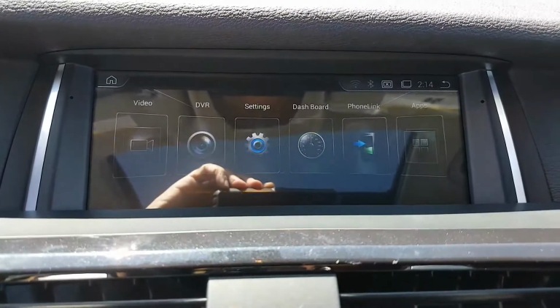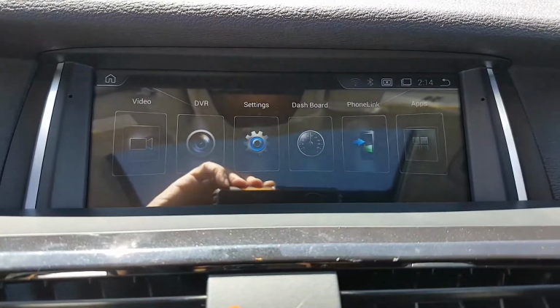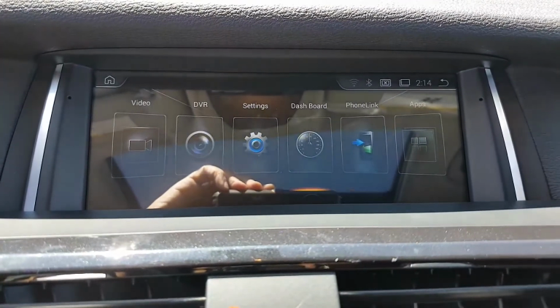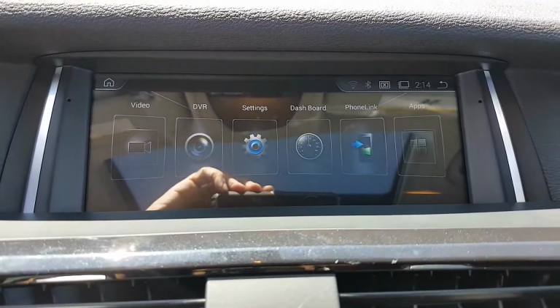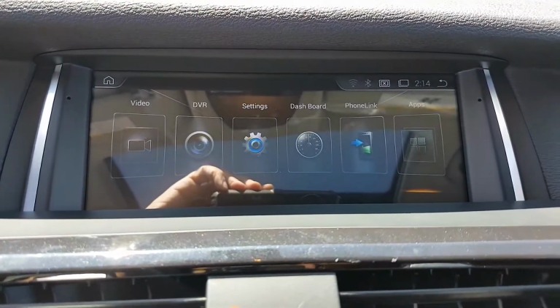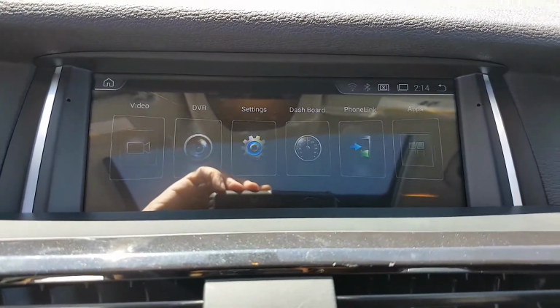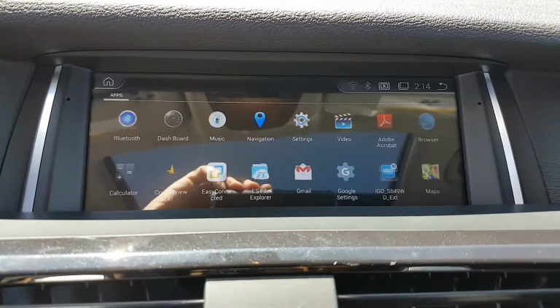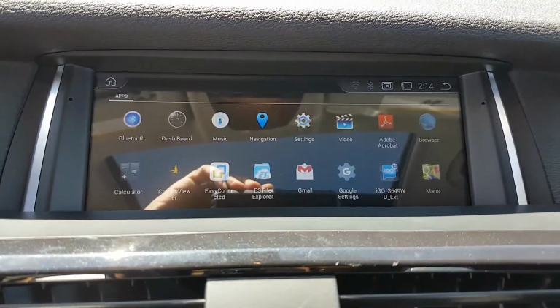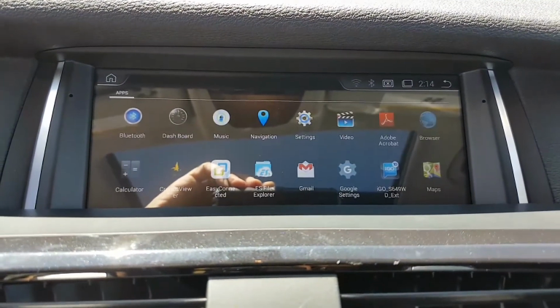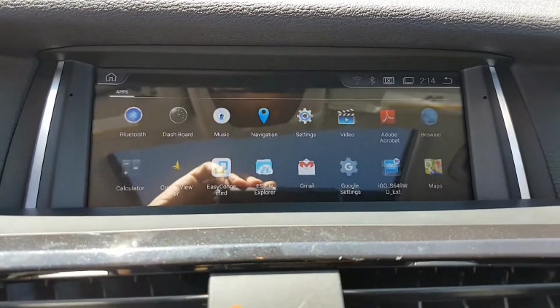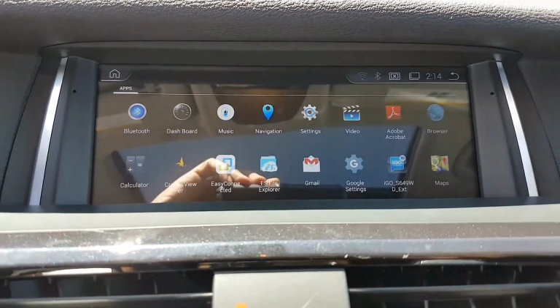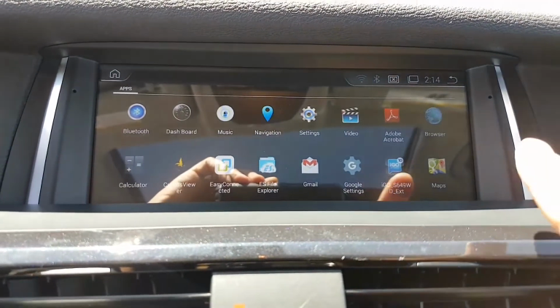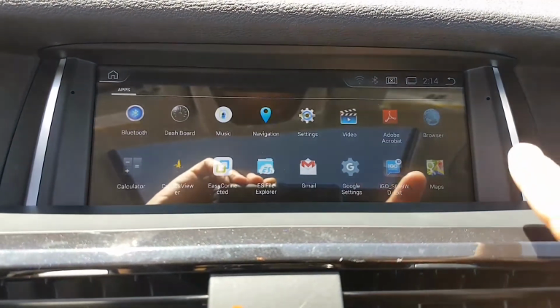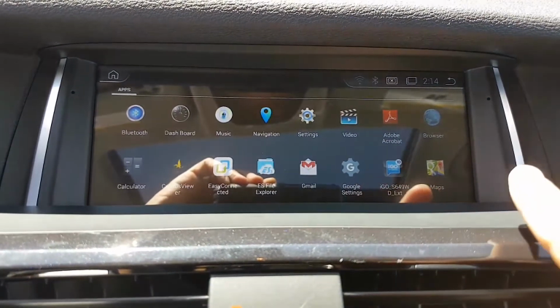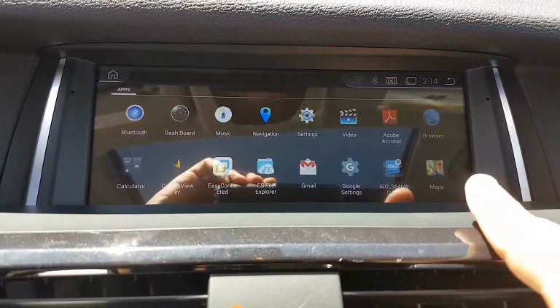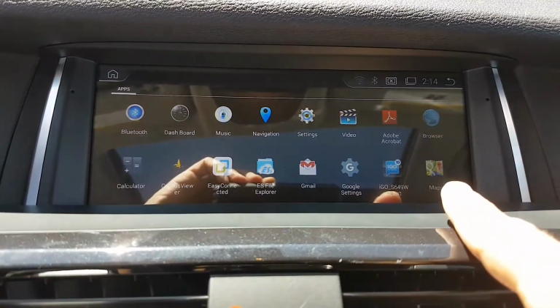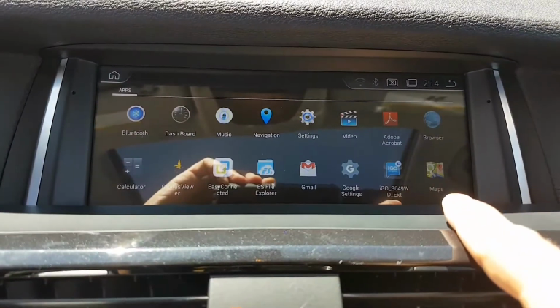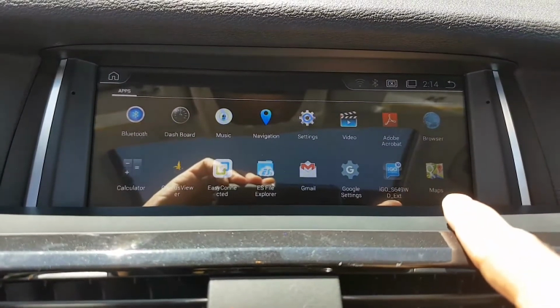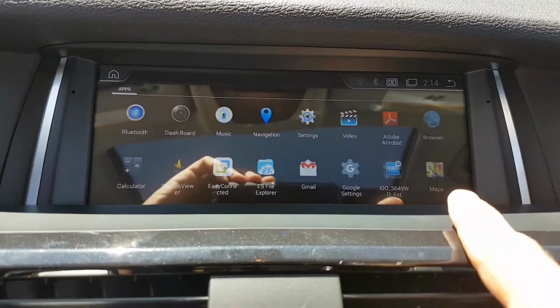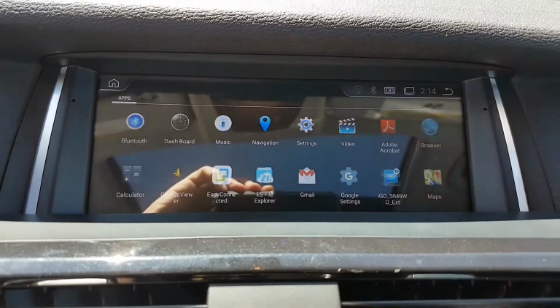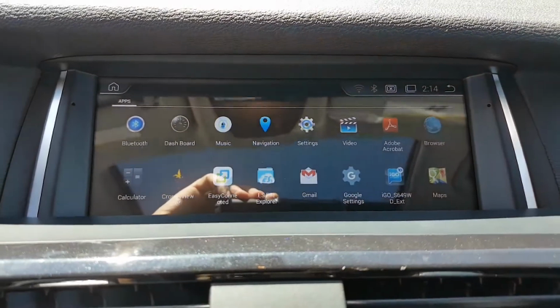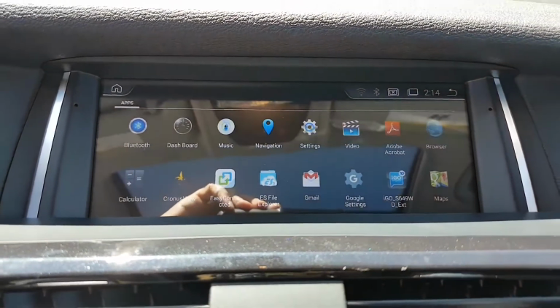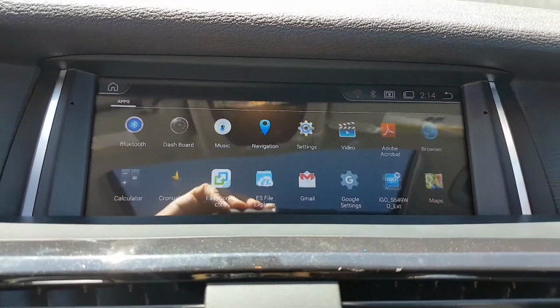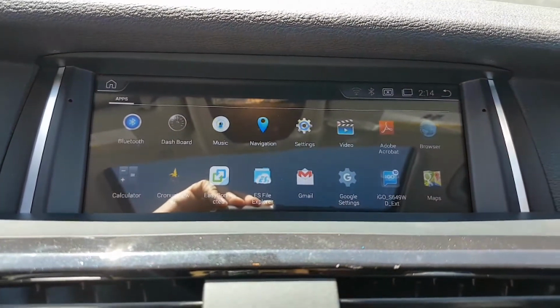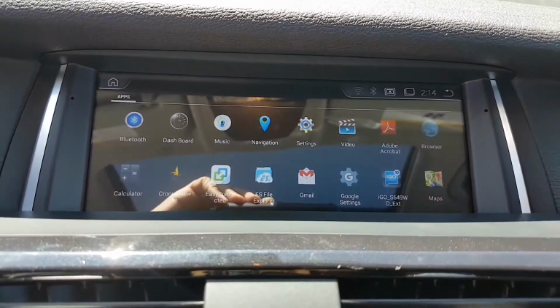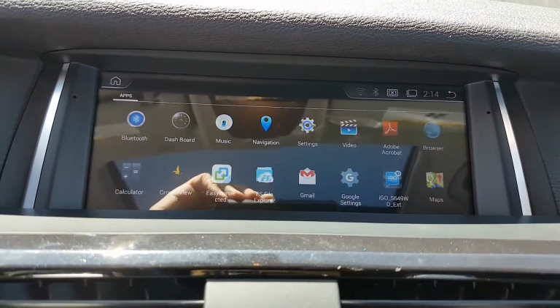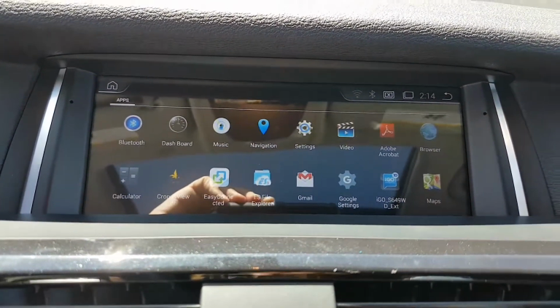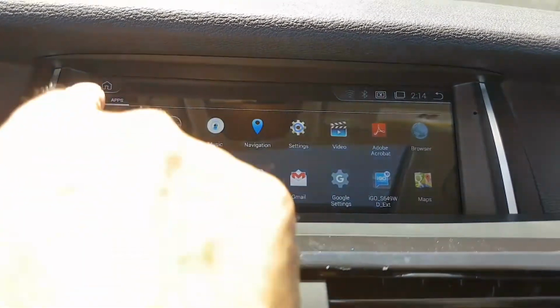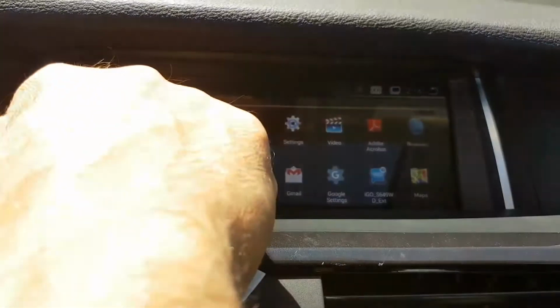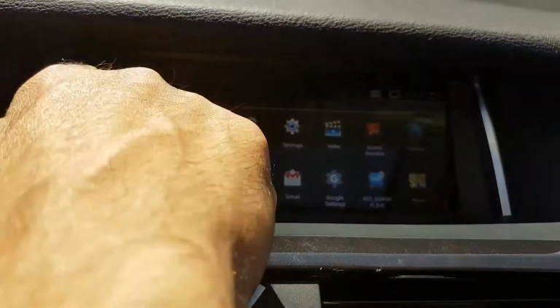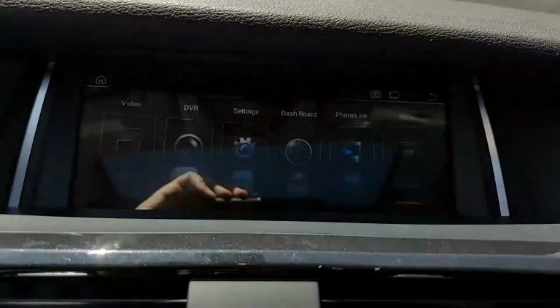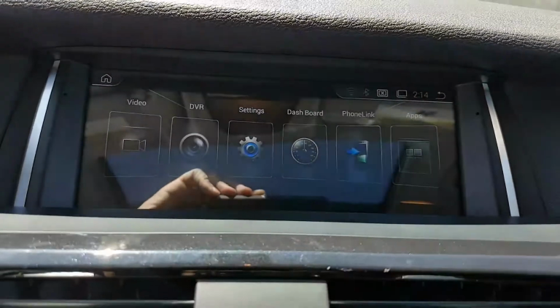You can go to apps — all the apps are here, such as Google Maps or any other maps that you can install on the unit.